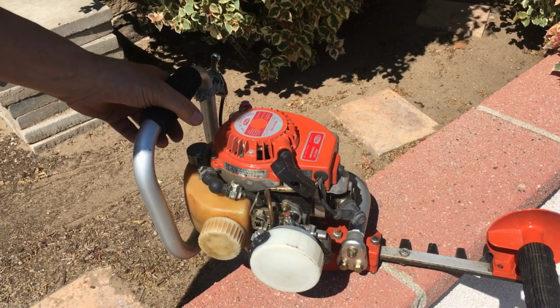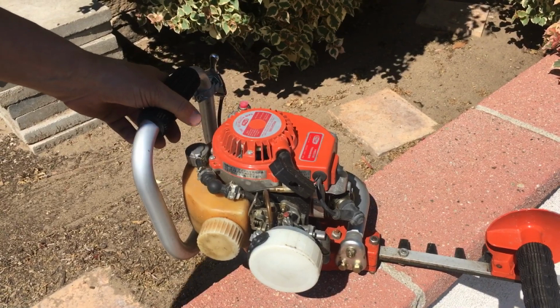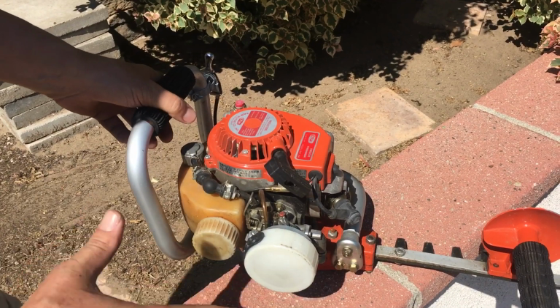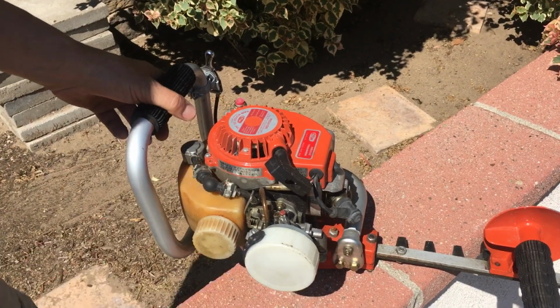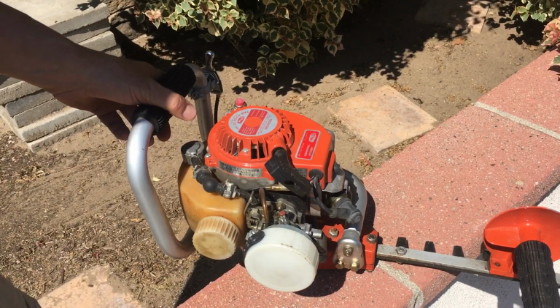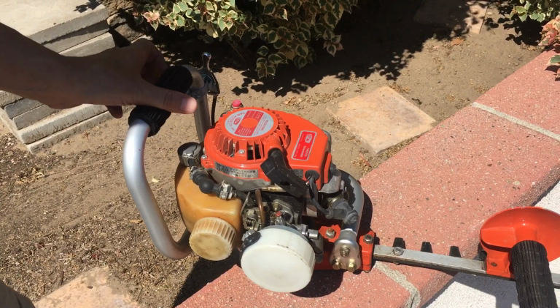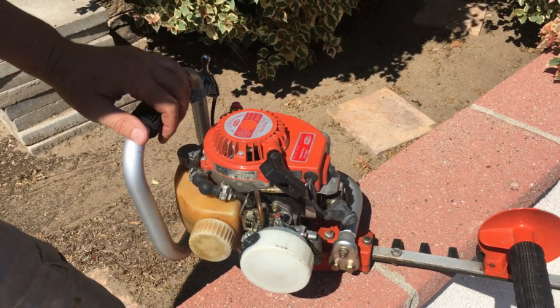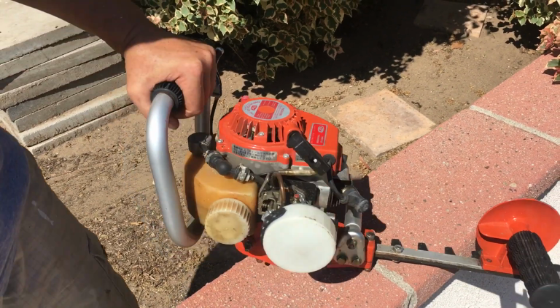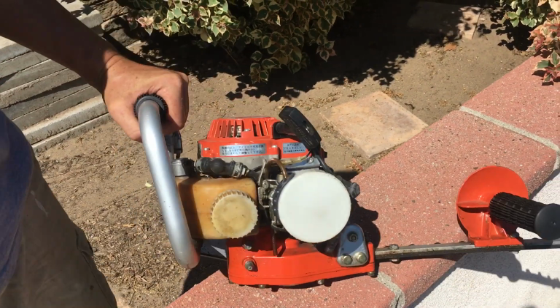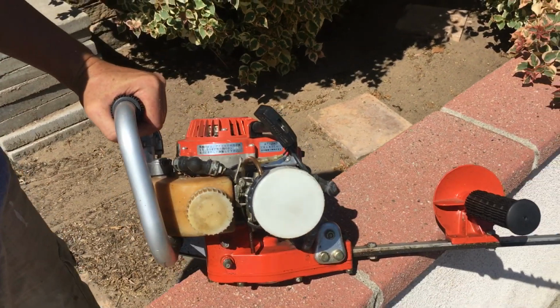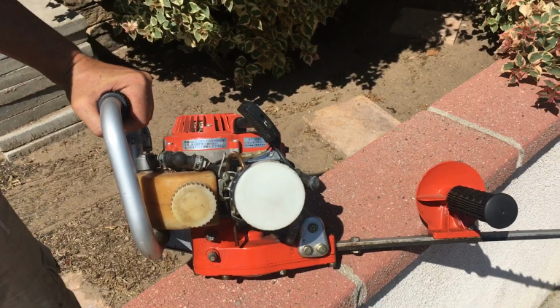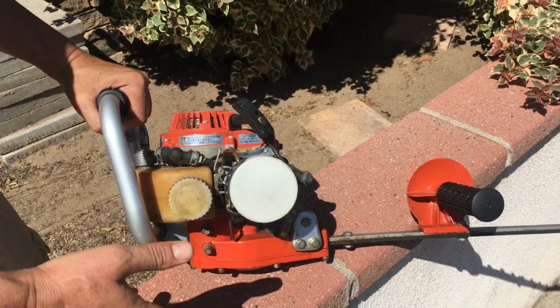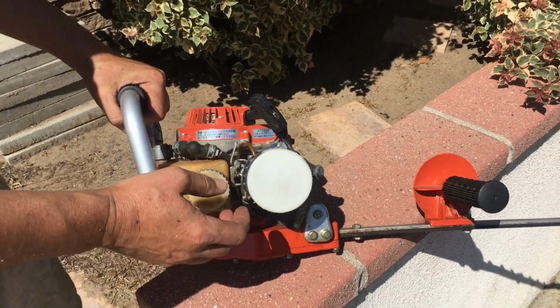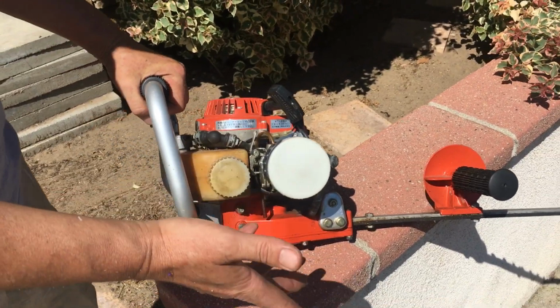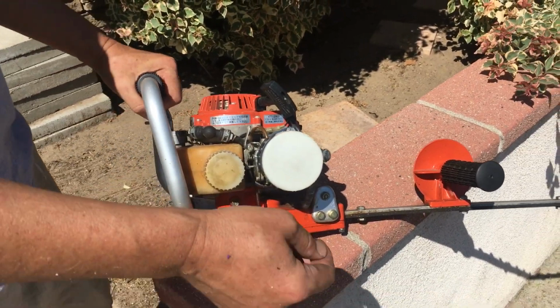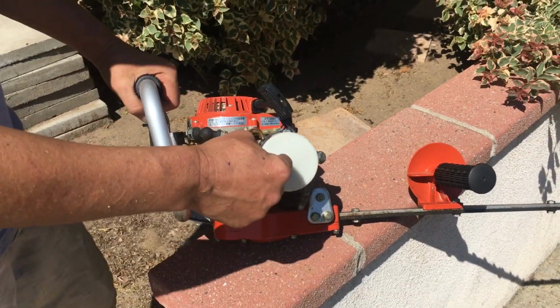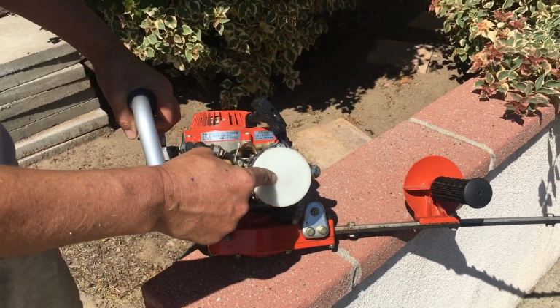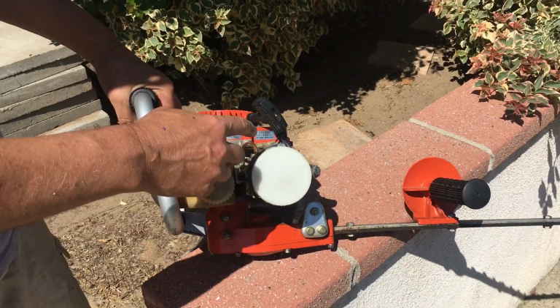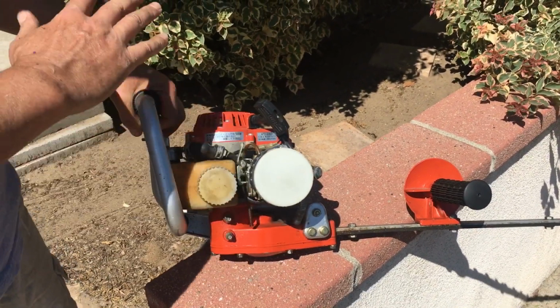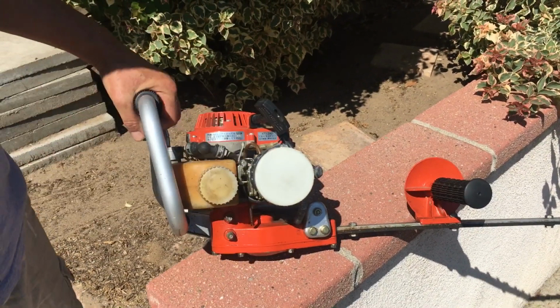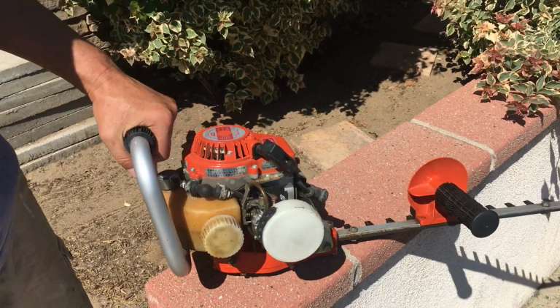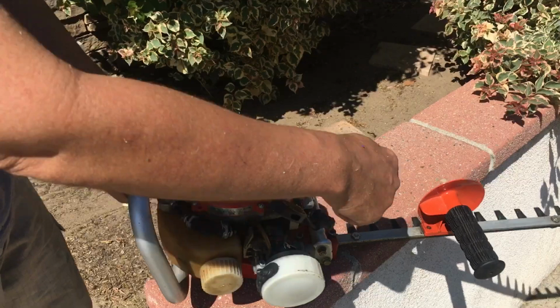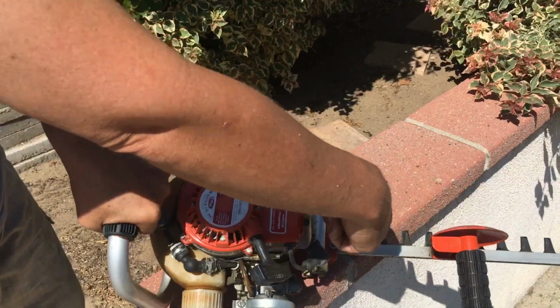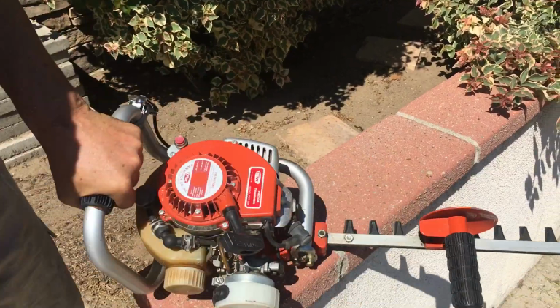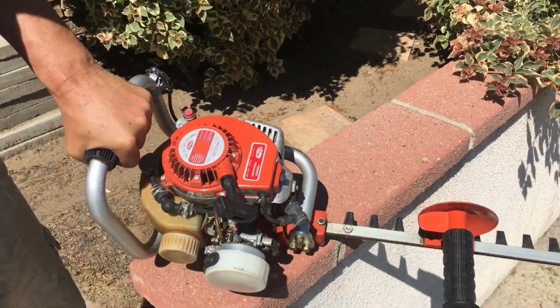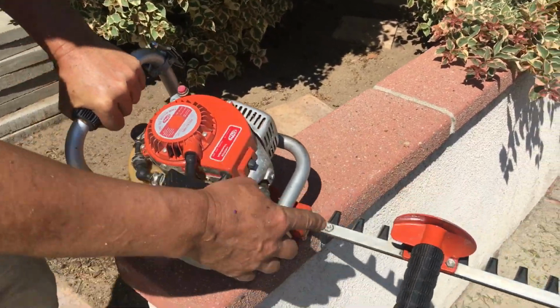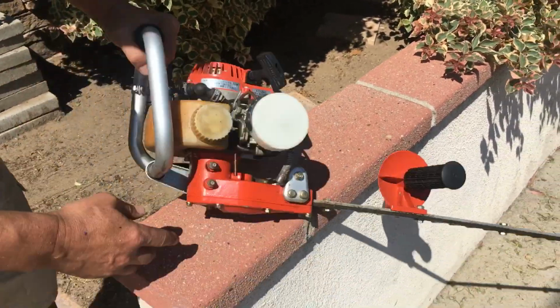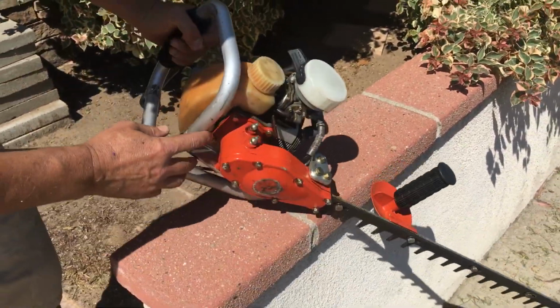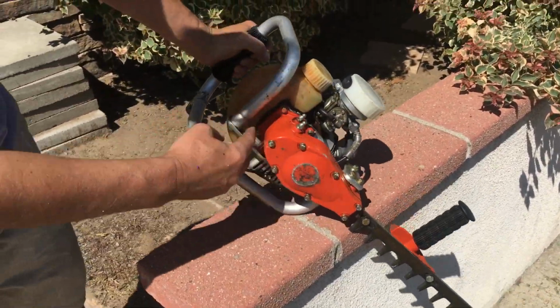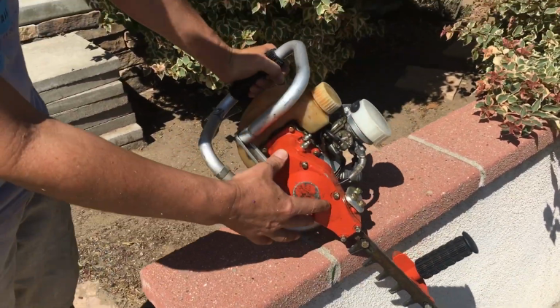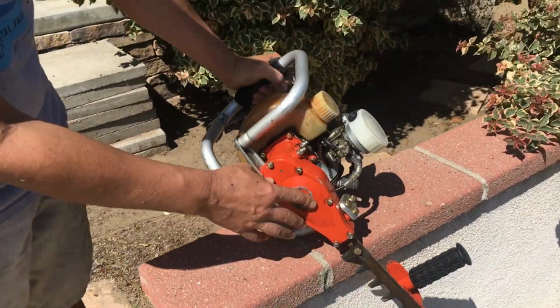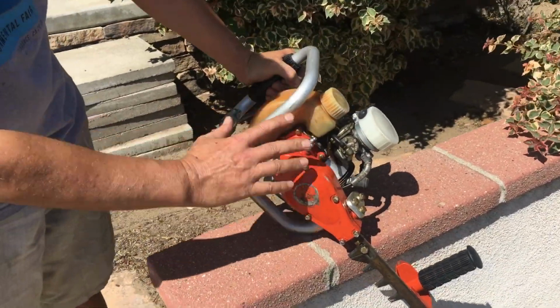I think he died and this thing sat for 25 years unused. When I bought it, all I had to do was clean out the gas — I poured a little gas in the carburetor and it started right up. But the problem was the mechanisms weren't moving, so I opened up the gearbox and it was completely corroded.